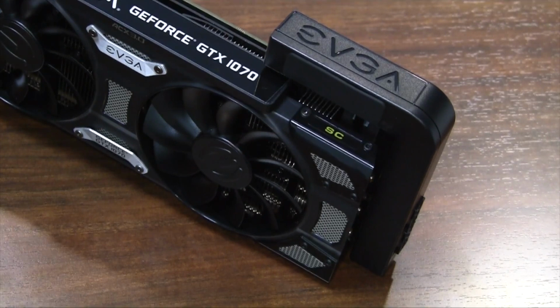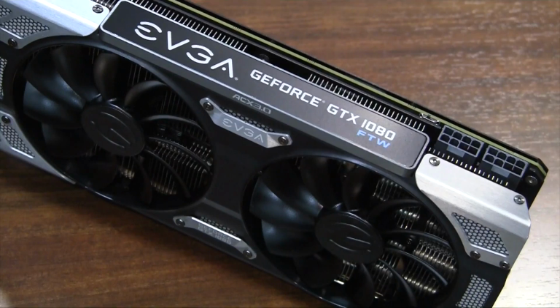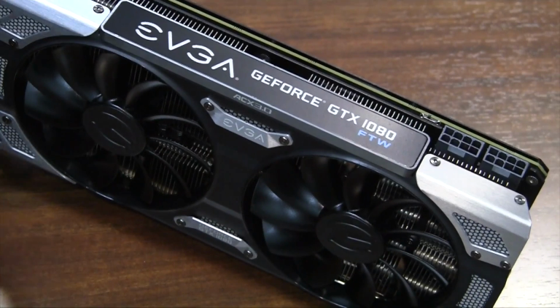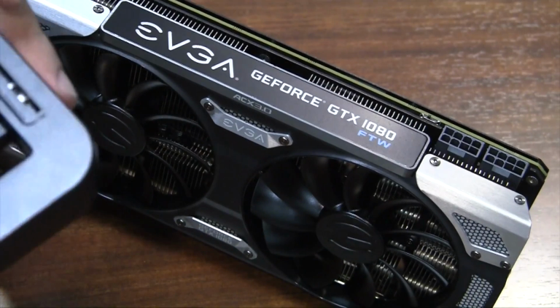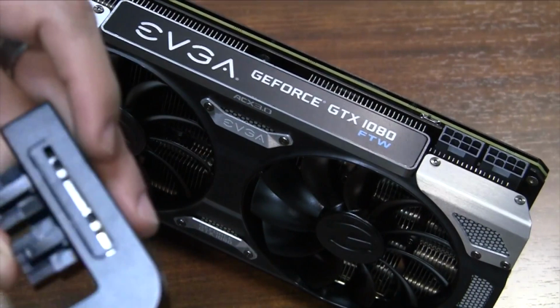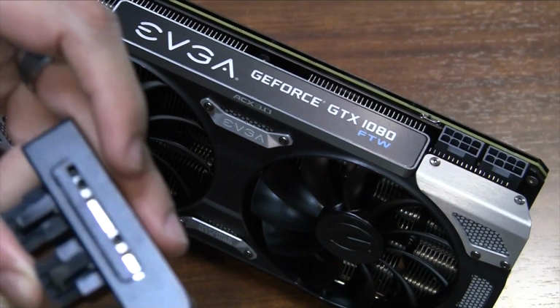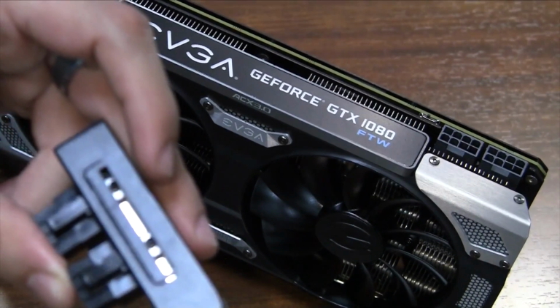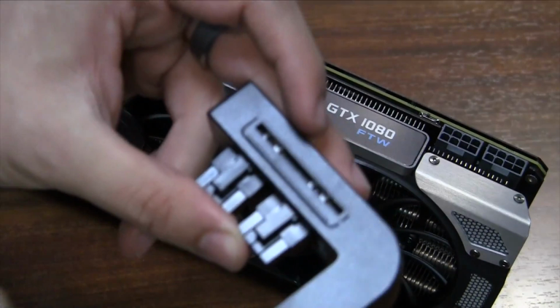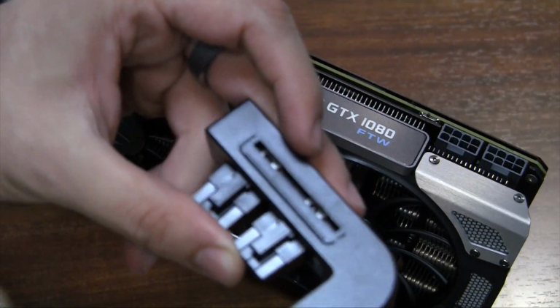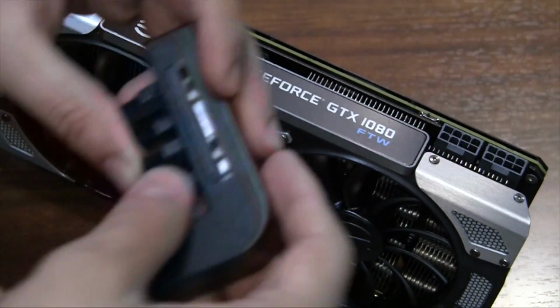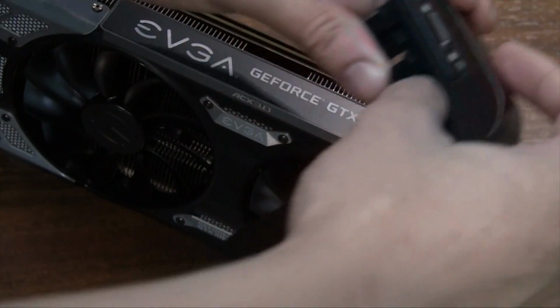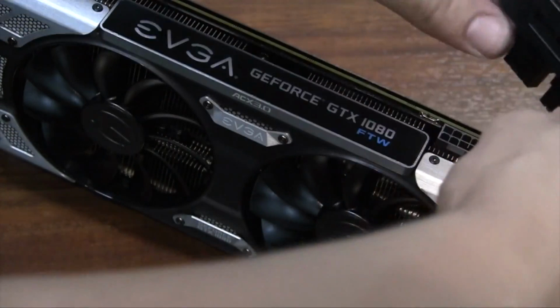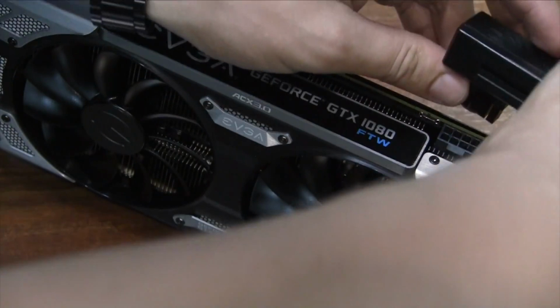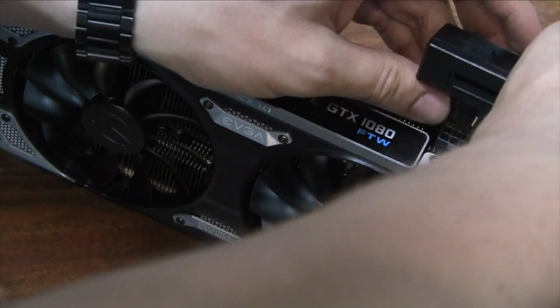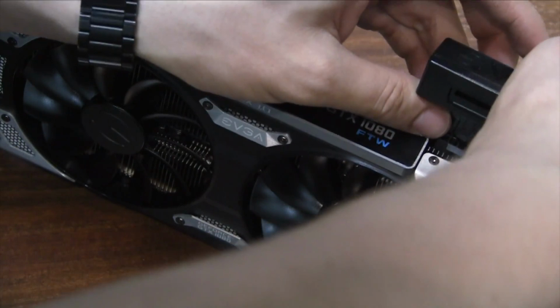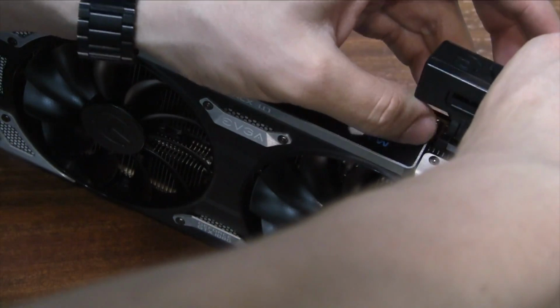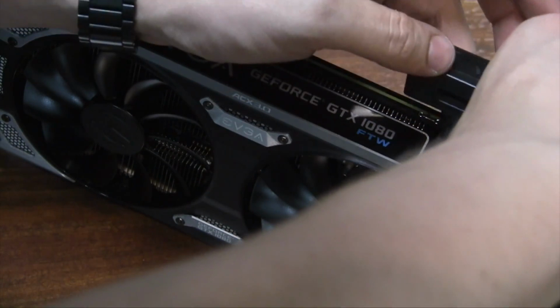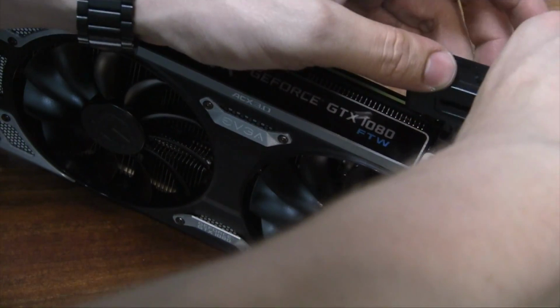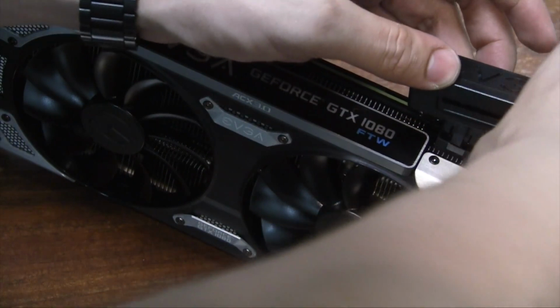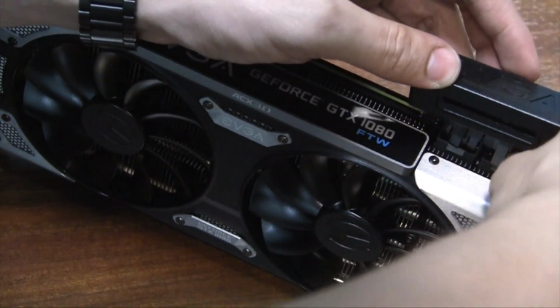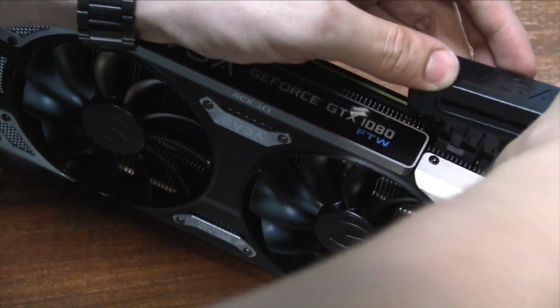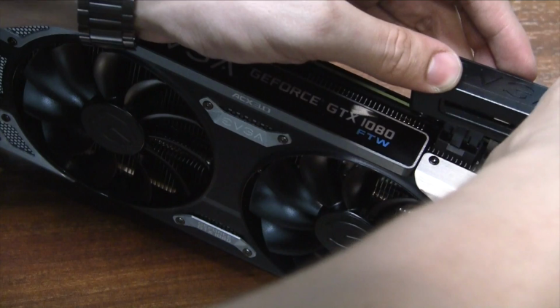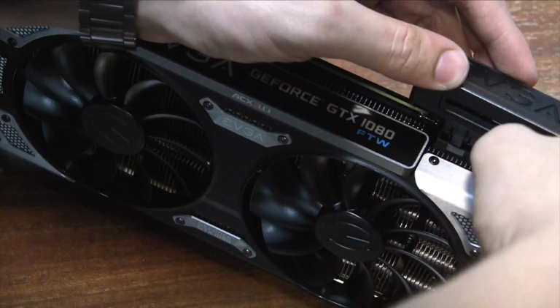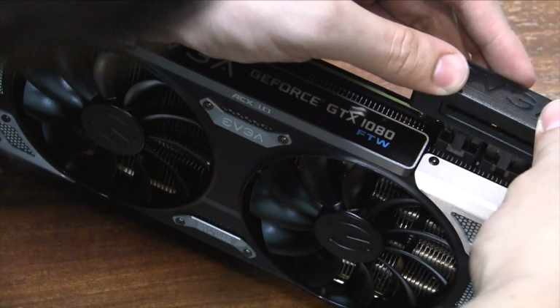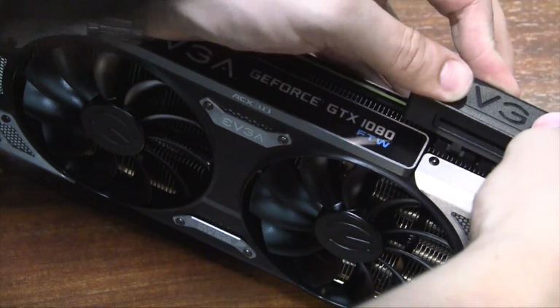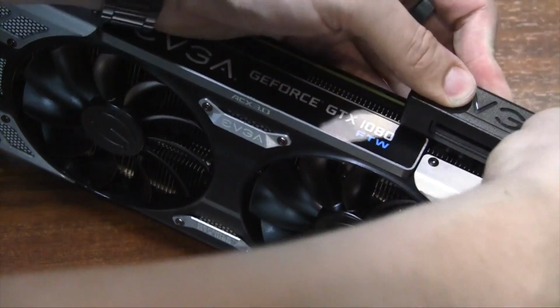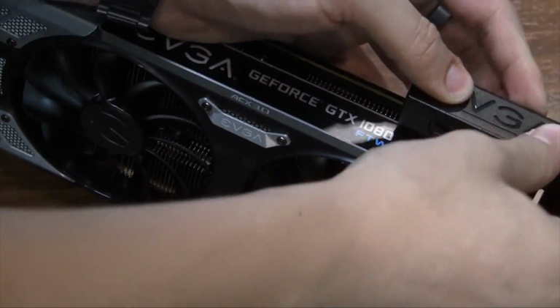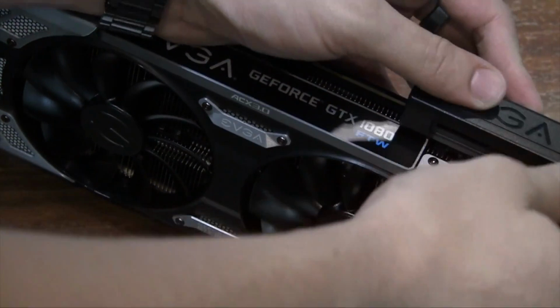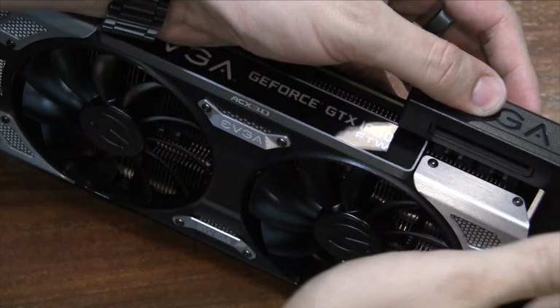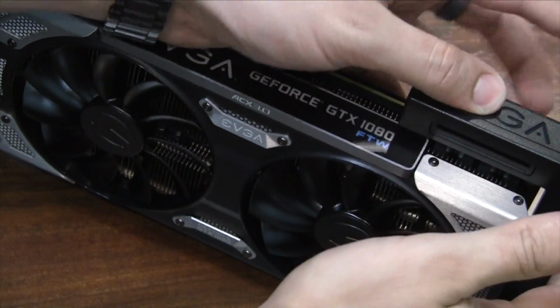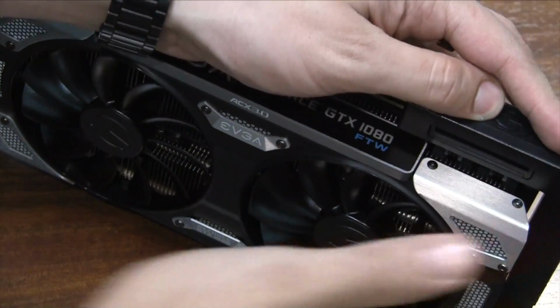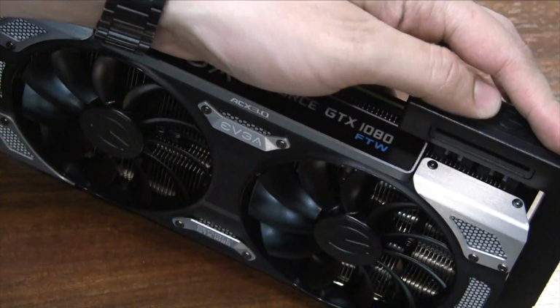In the case of the GTX 1080 FTW, this card uses two eight pin connectors. For this card we need to use both included eight pin connectors. Attach the card while the screws are loose, position it, and tighten it. And that's it.